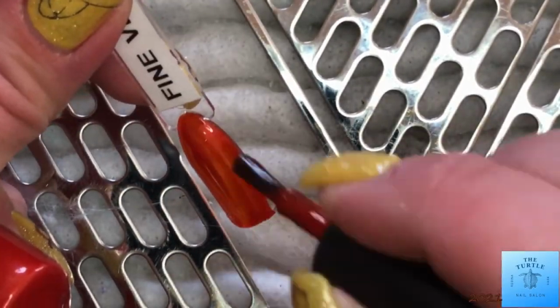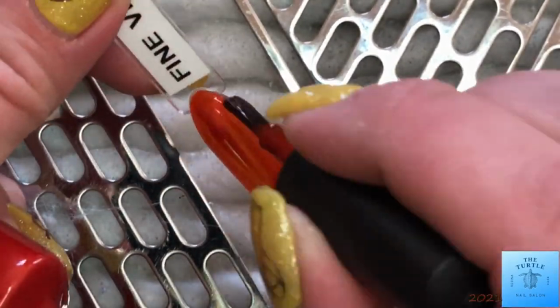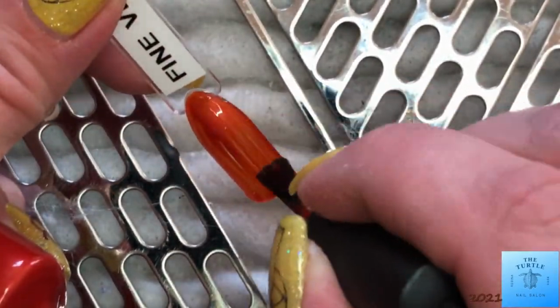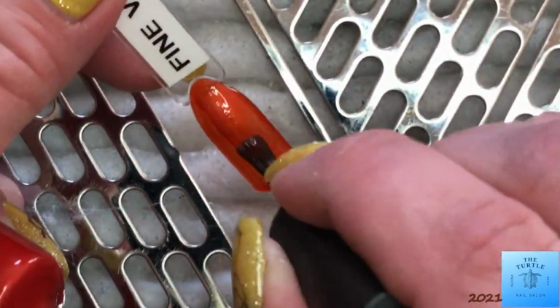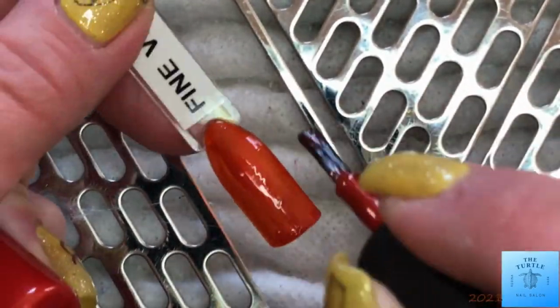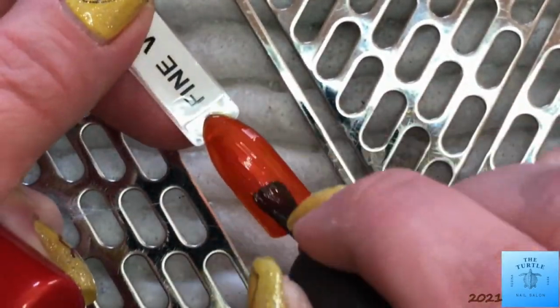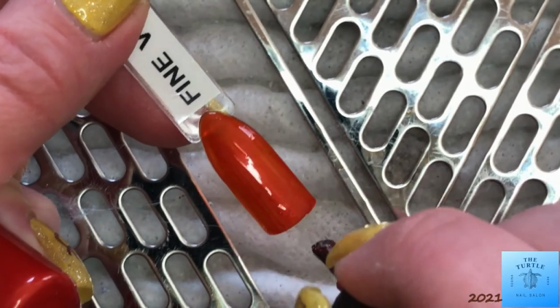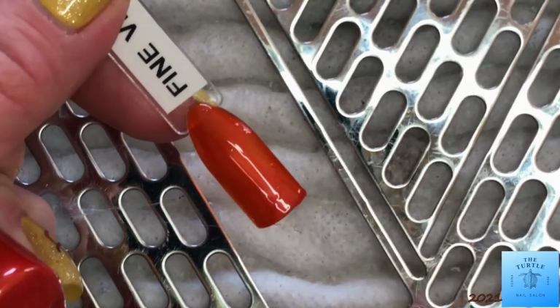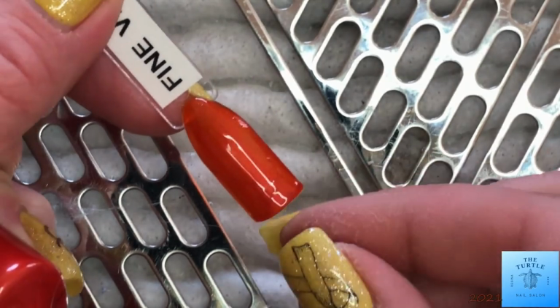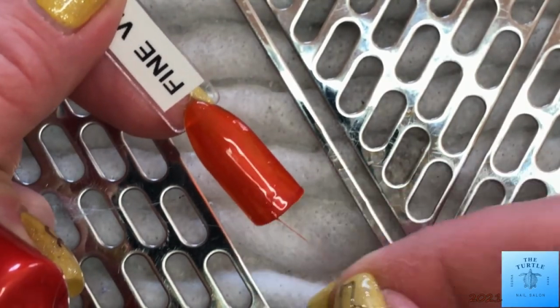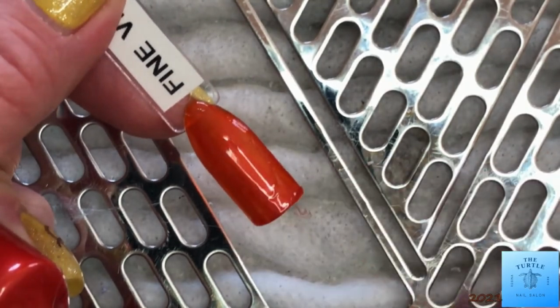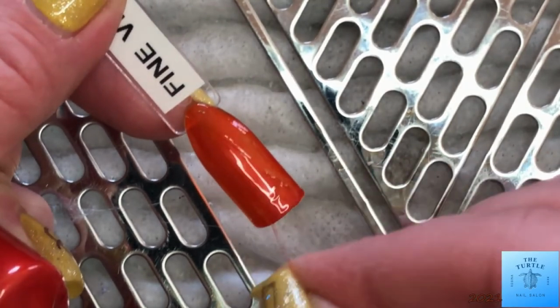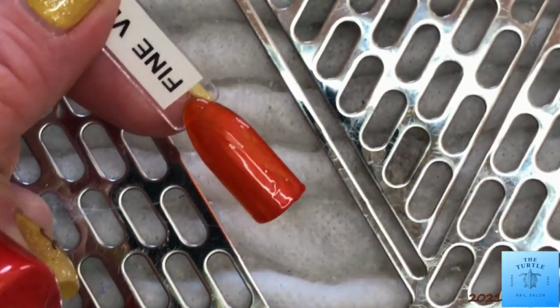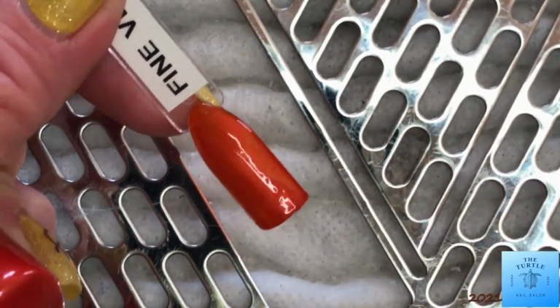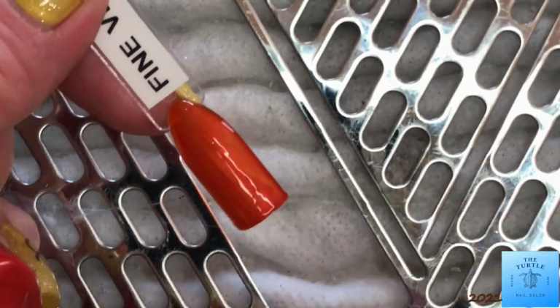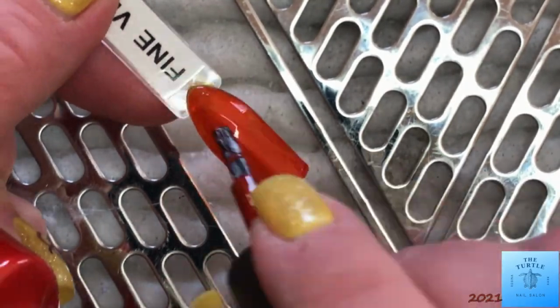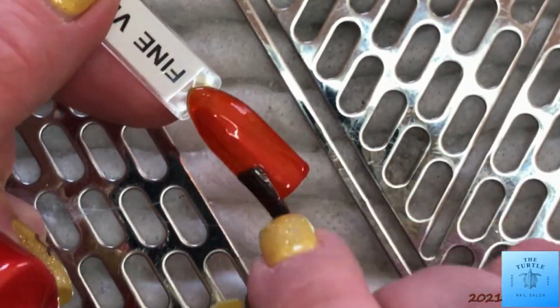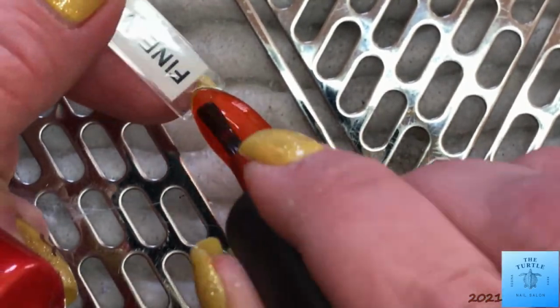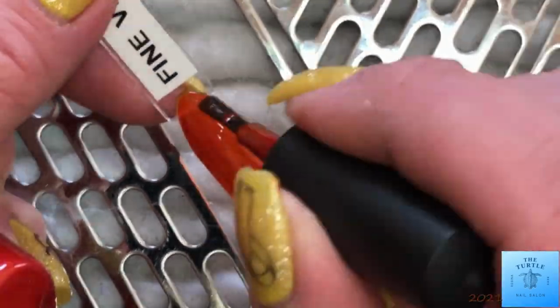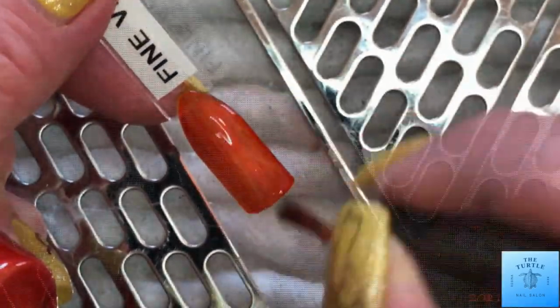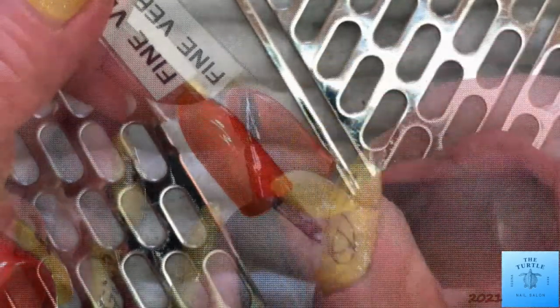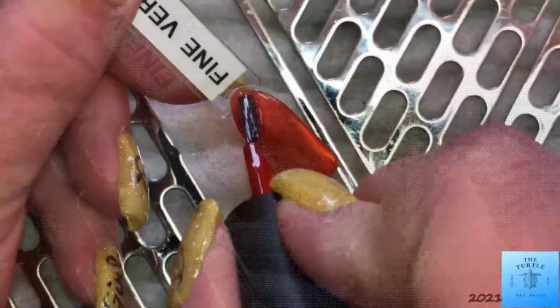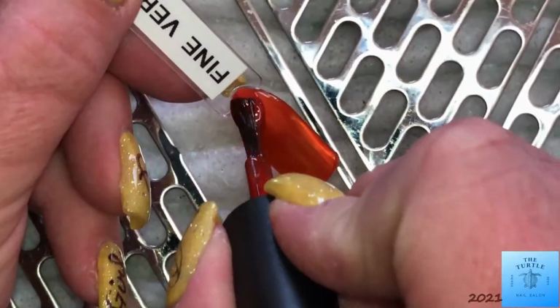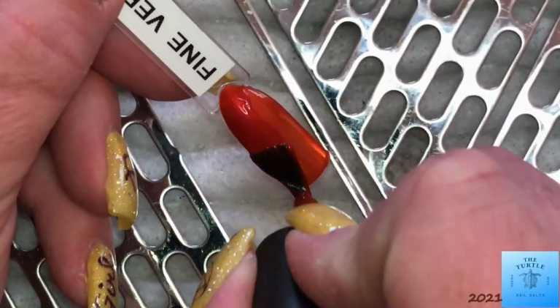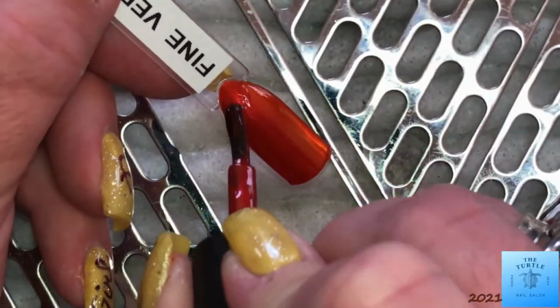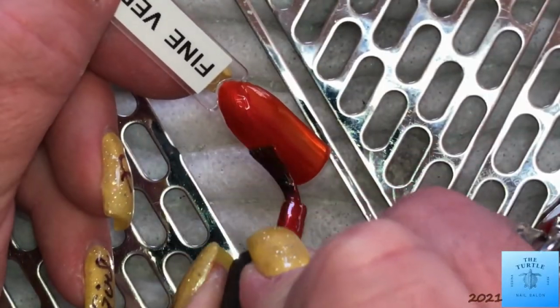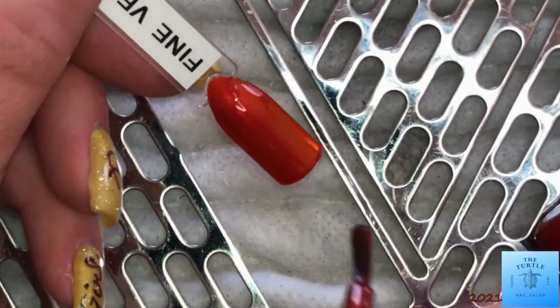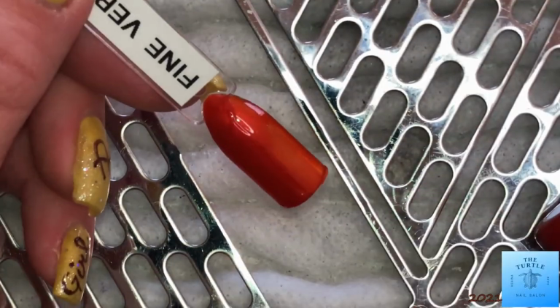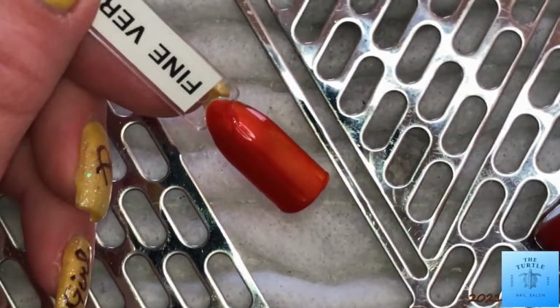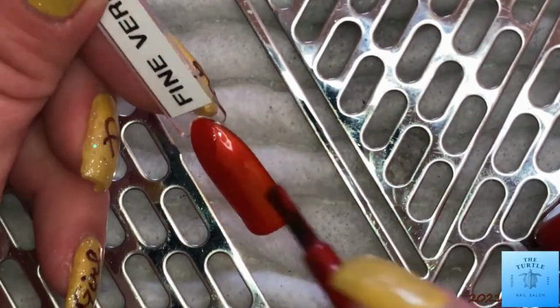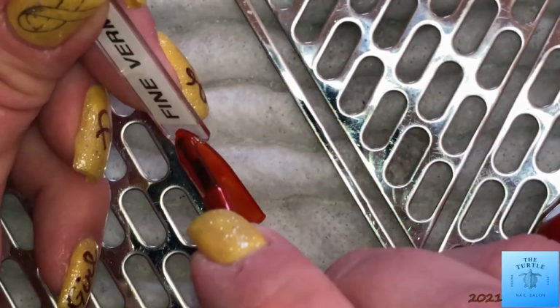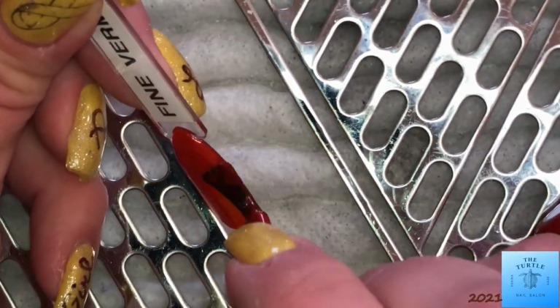This next one is Fine Vermillion. It is a beautiful, shimmery, burnt orange almost. I absolutely love this color.